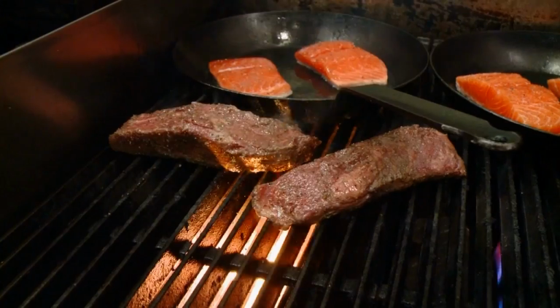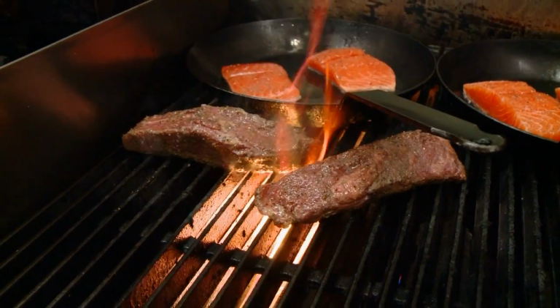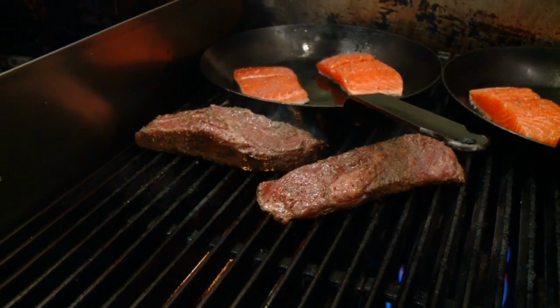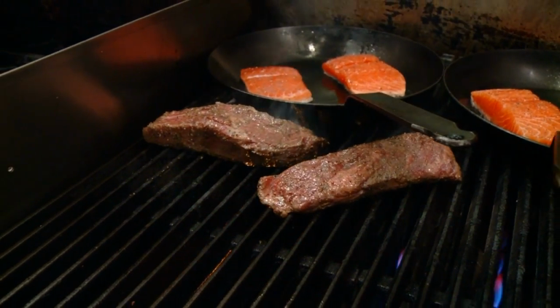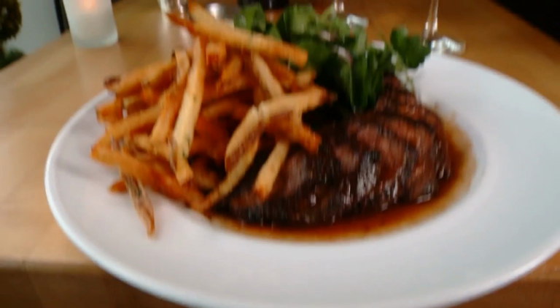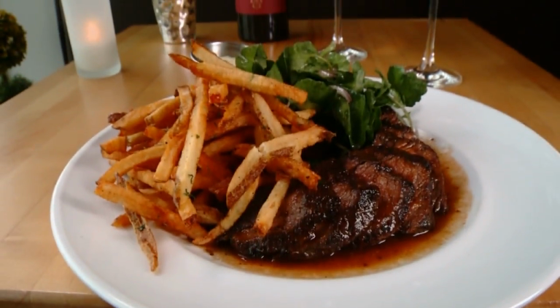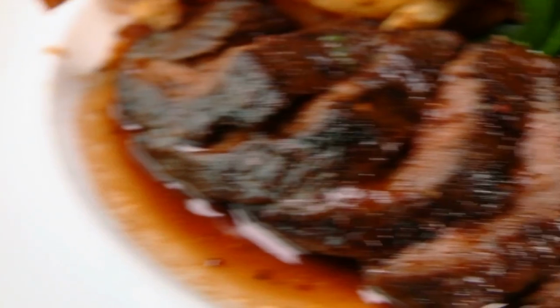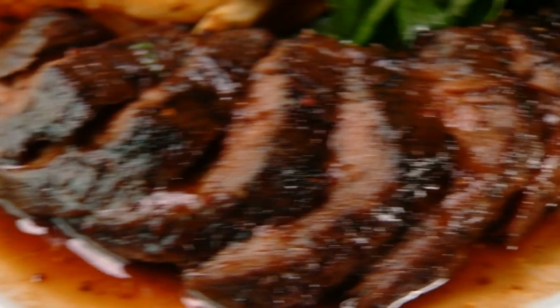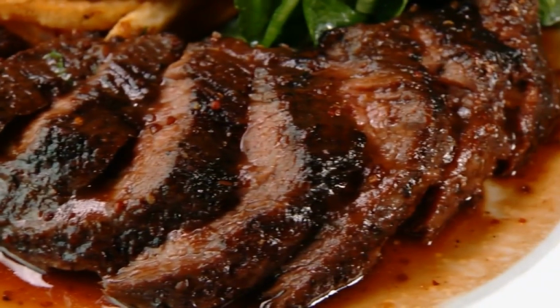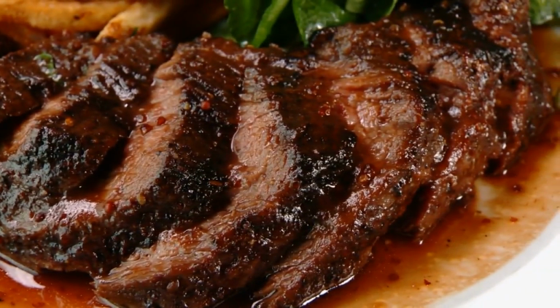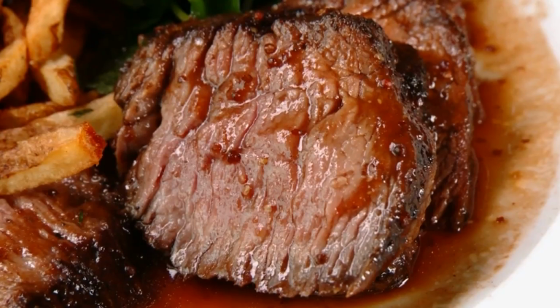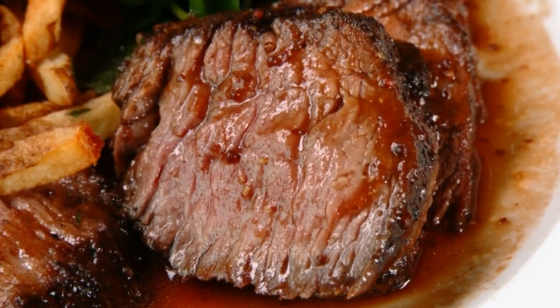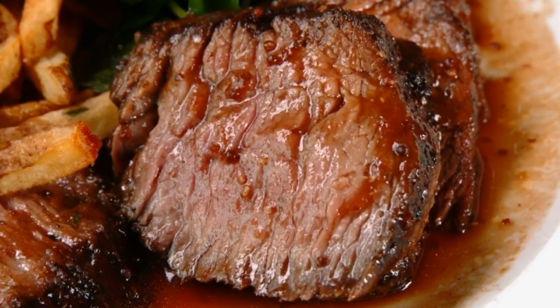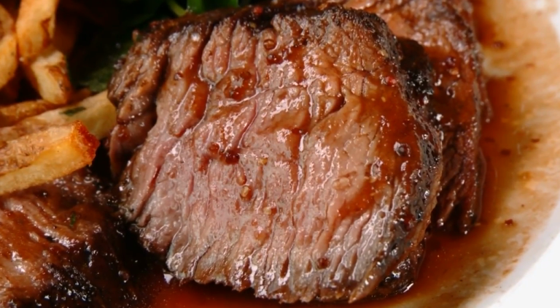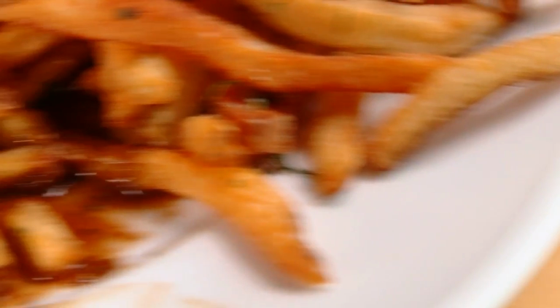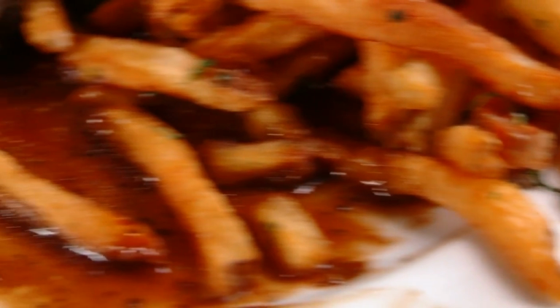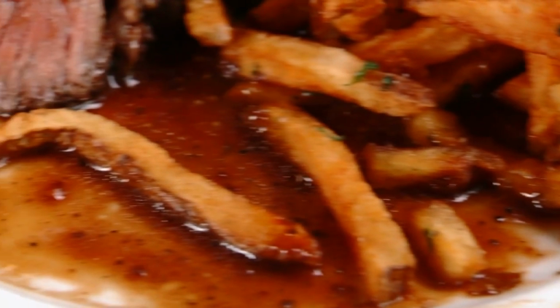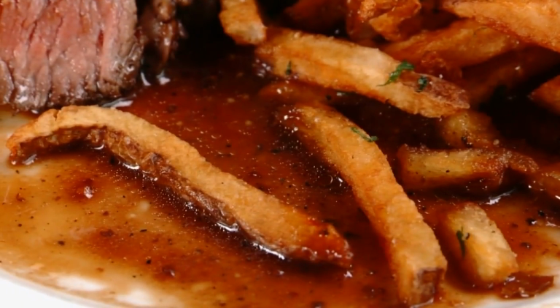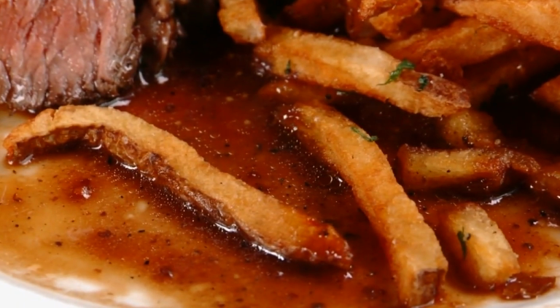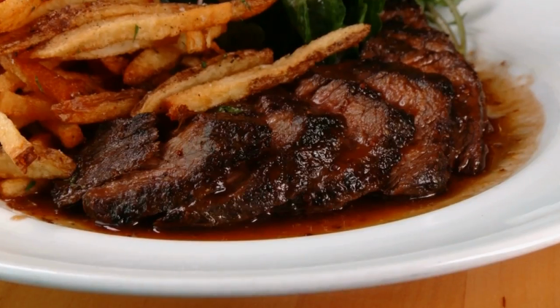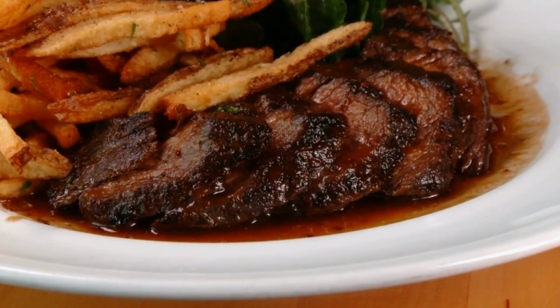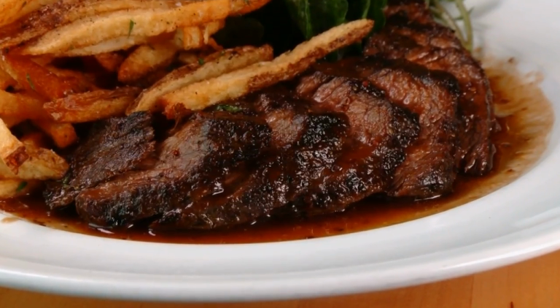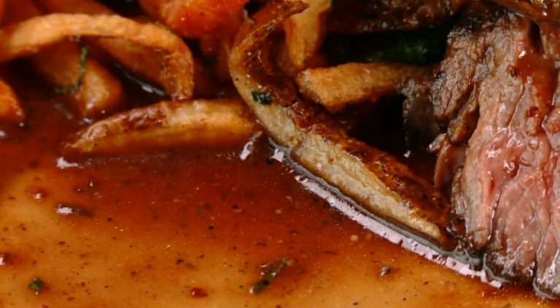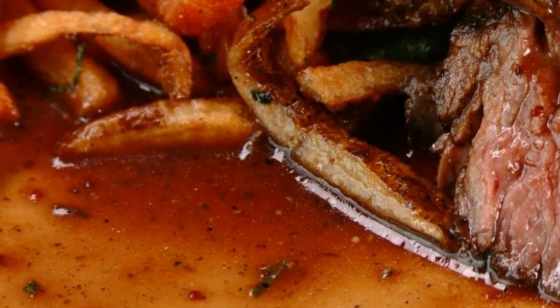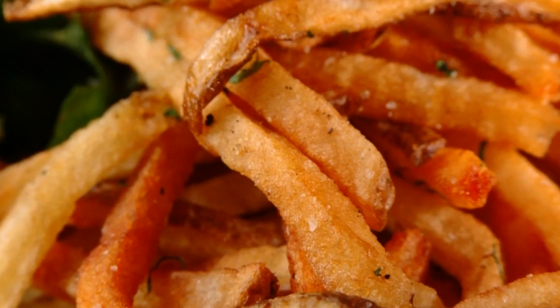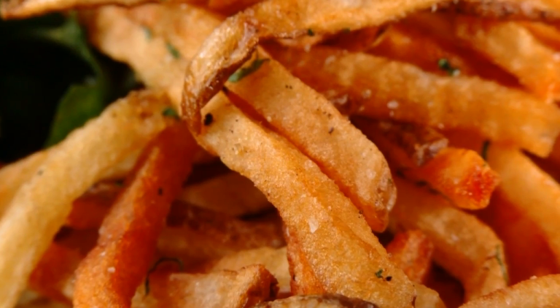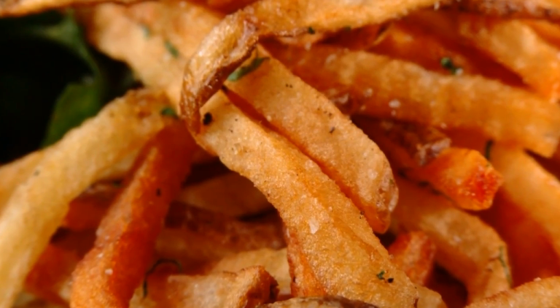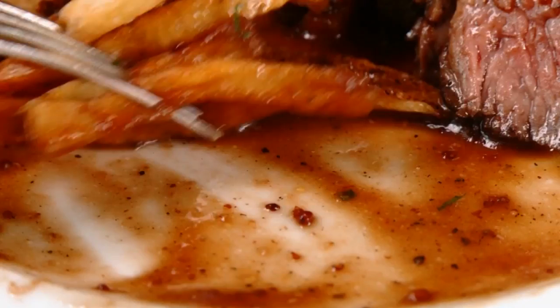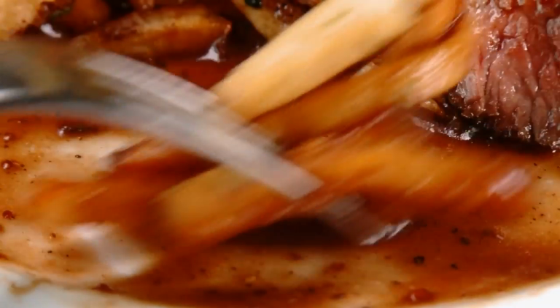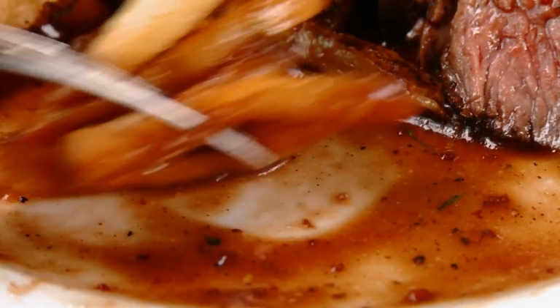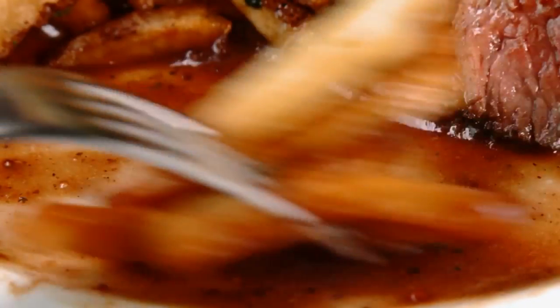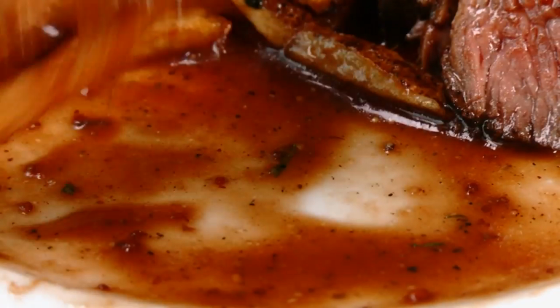If steak is more your thing, you won't go wrong with Five Corners' steak frites, served in a sumptuous sauce that saturates the crispy fries. It's one of those sauces meant to be eaten with the pommes frites made in-house — you mix it all together and sop it up.